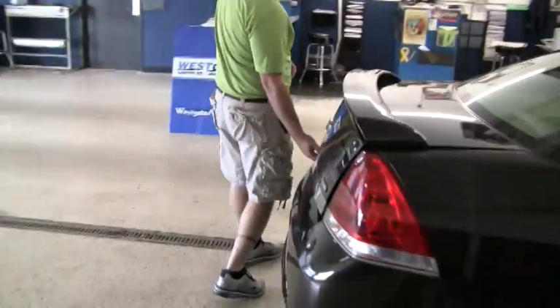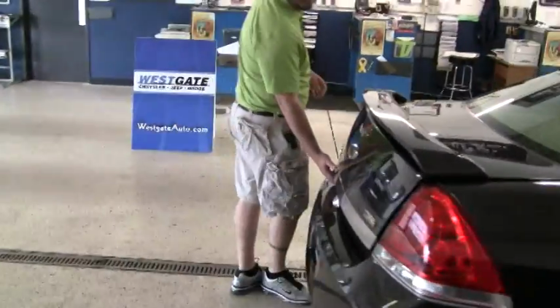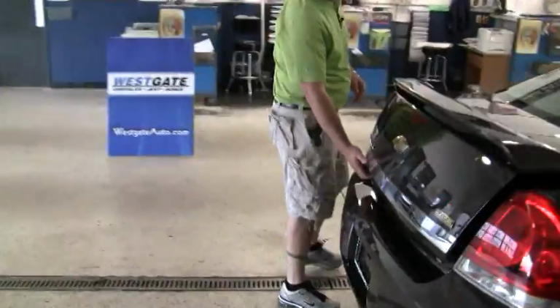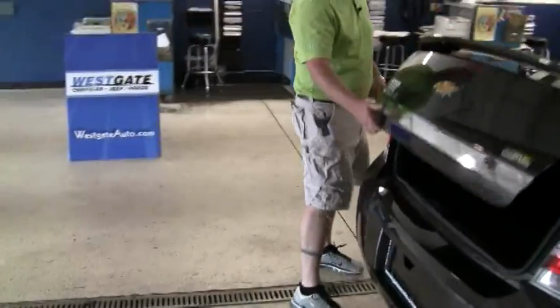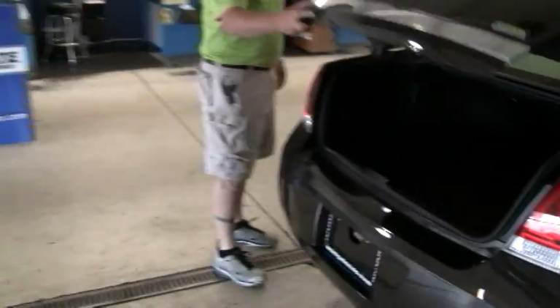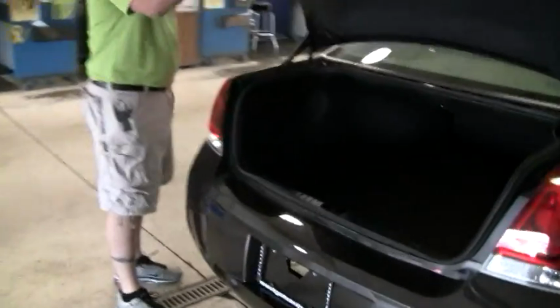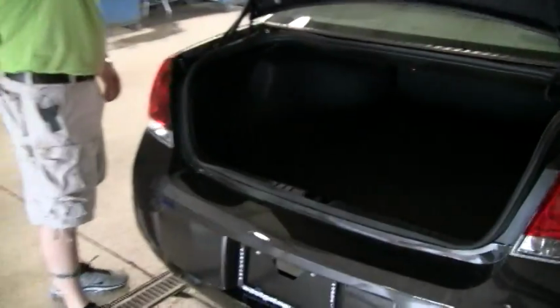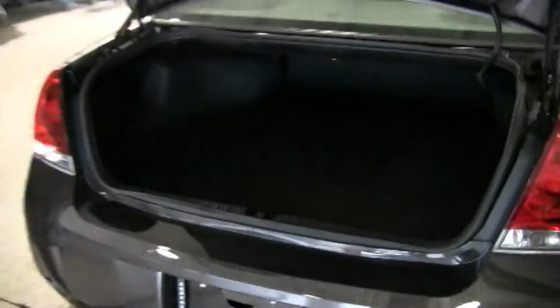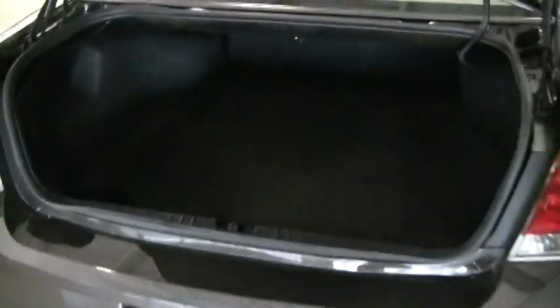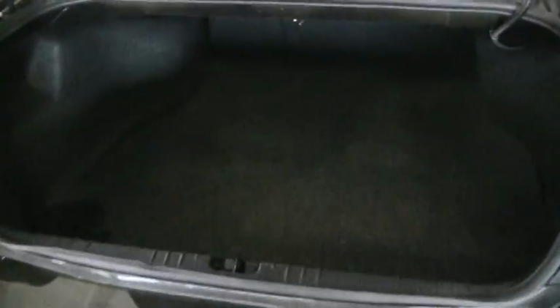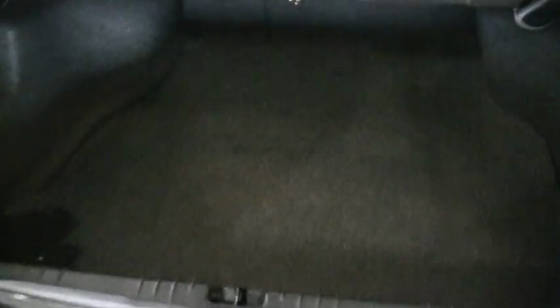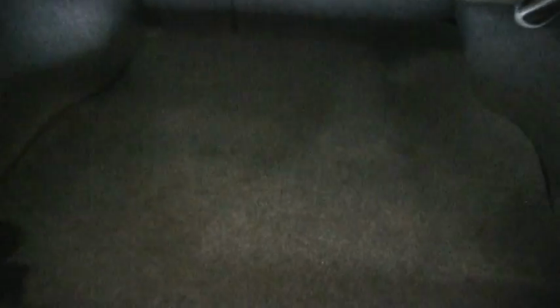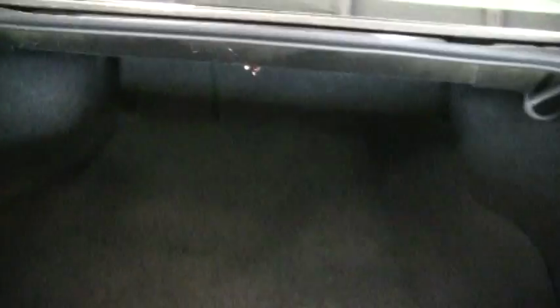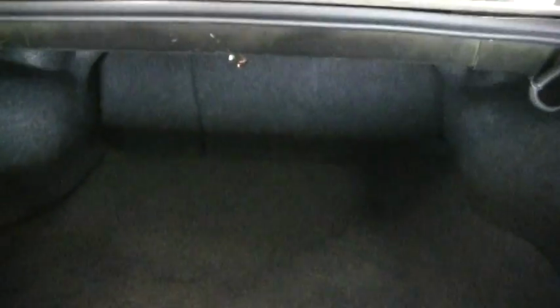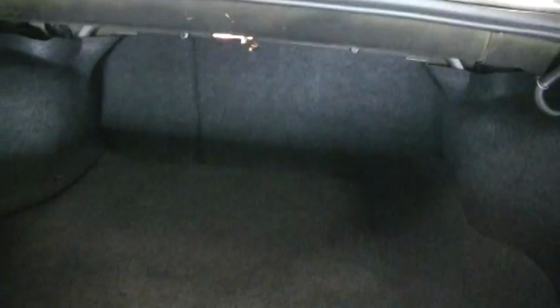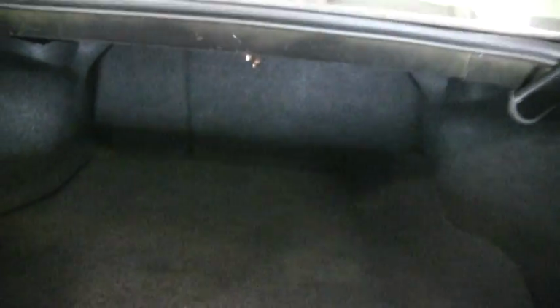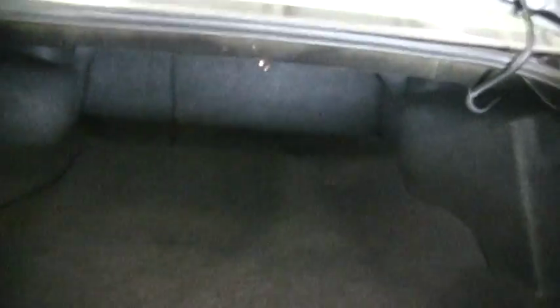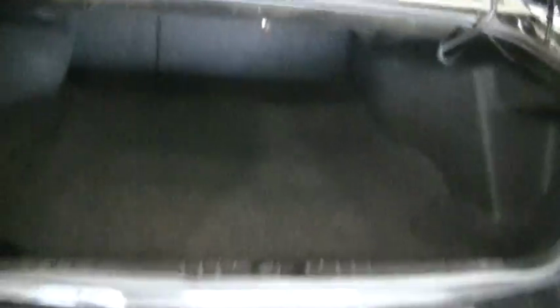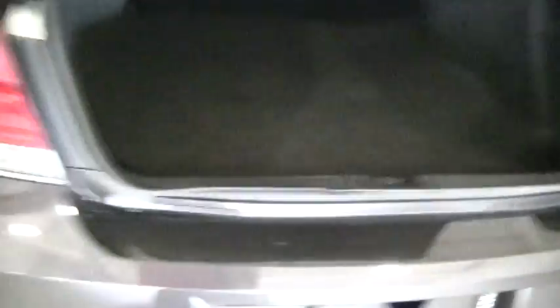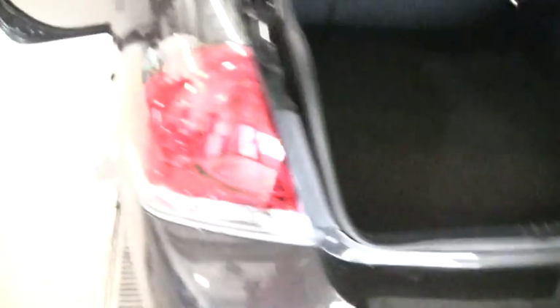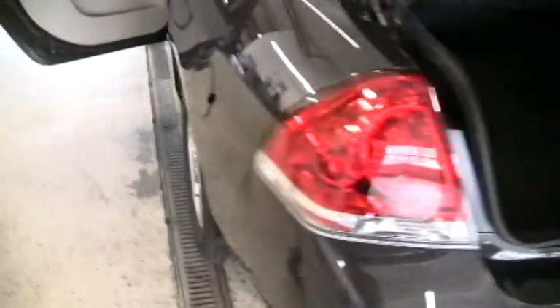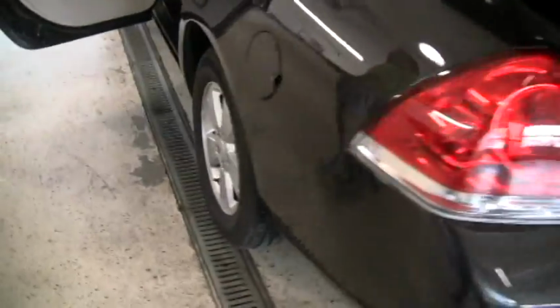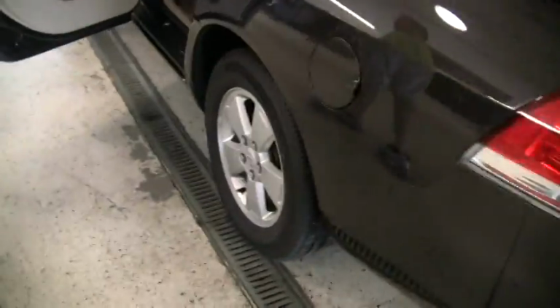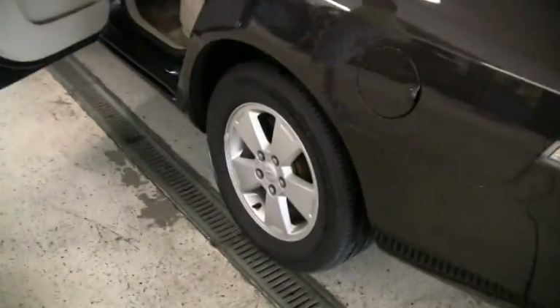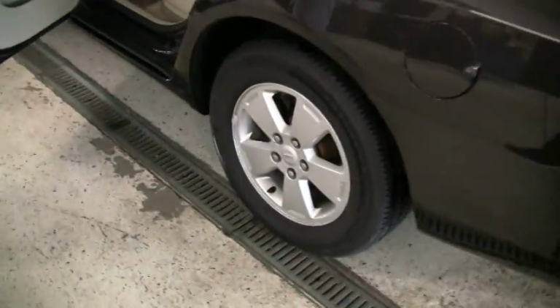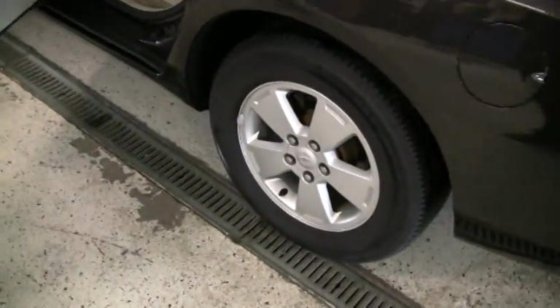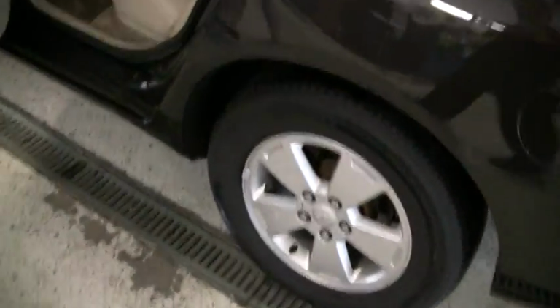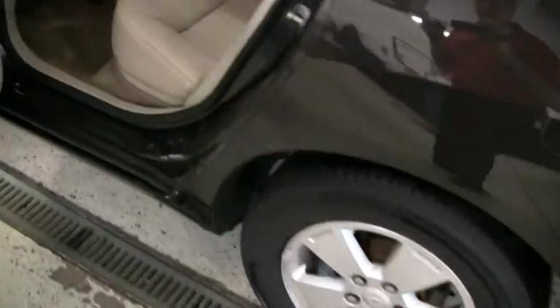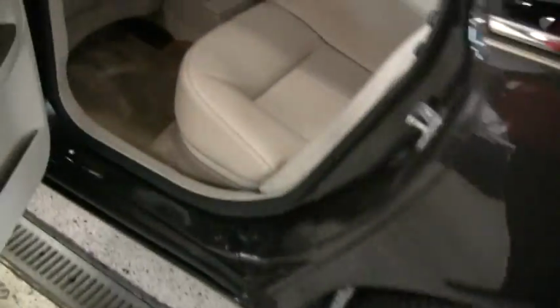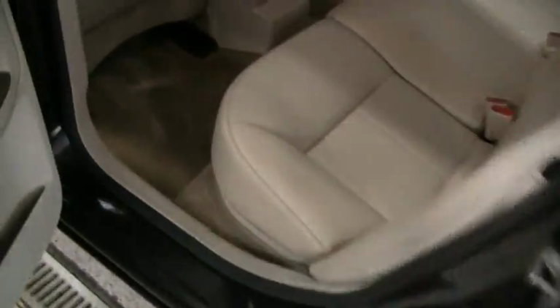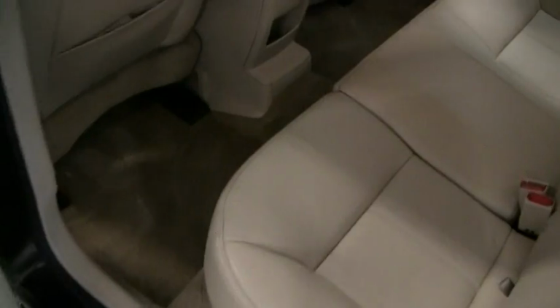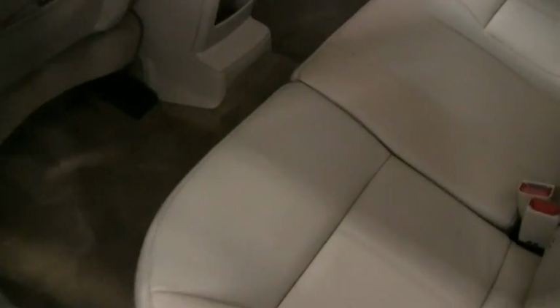Come around to the back, let me show off the trunk space. Impalas are notorious for a lot of utility space in the back, lots of space inside. It's got good looking alloy wheels and tires in great condition.